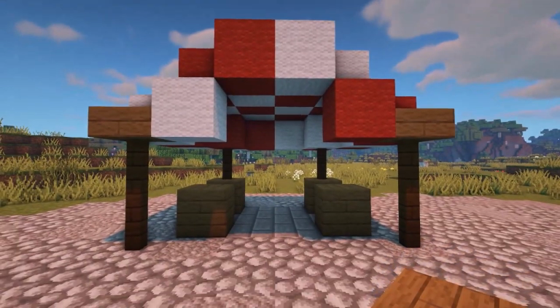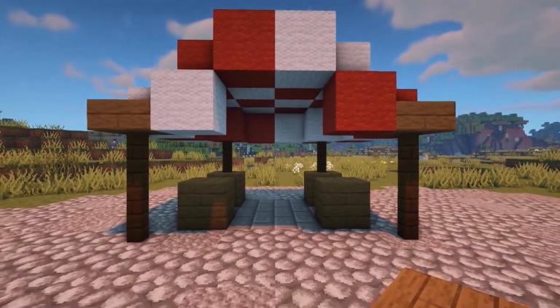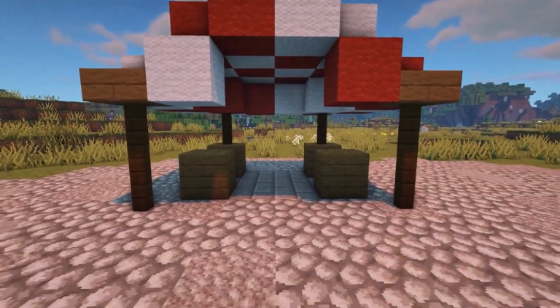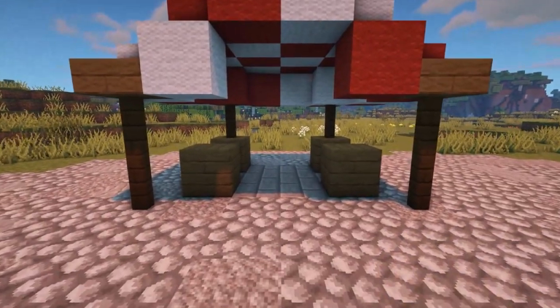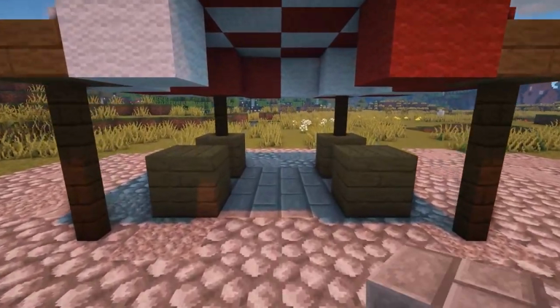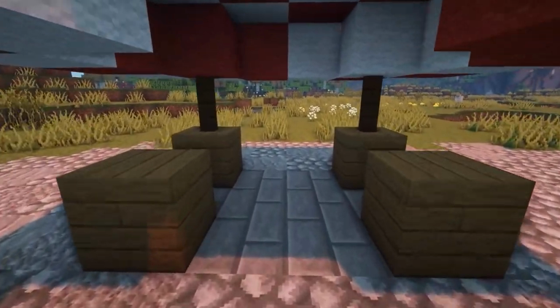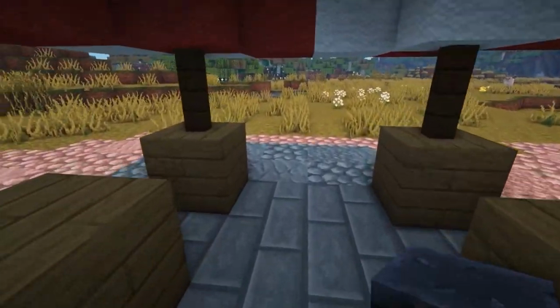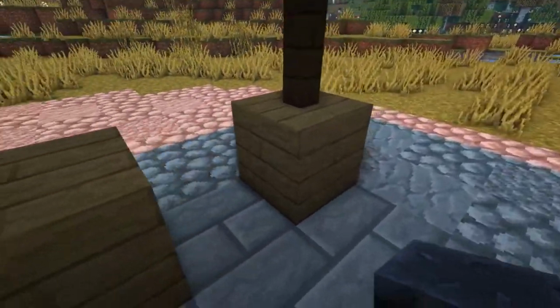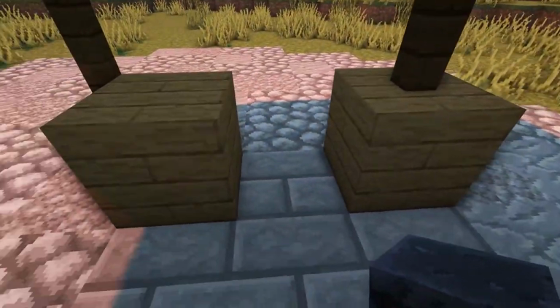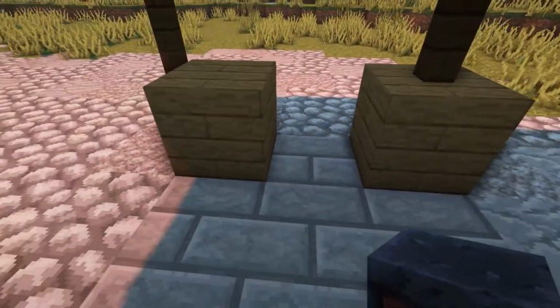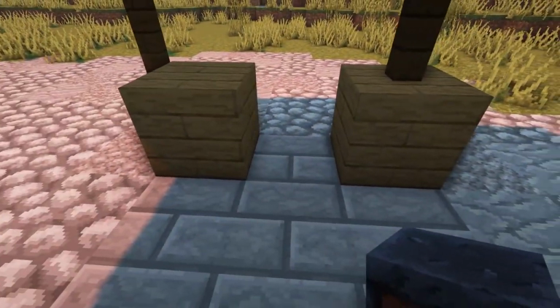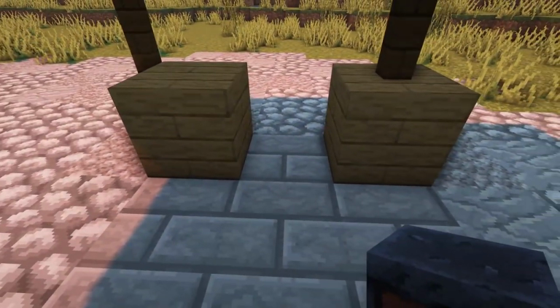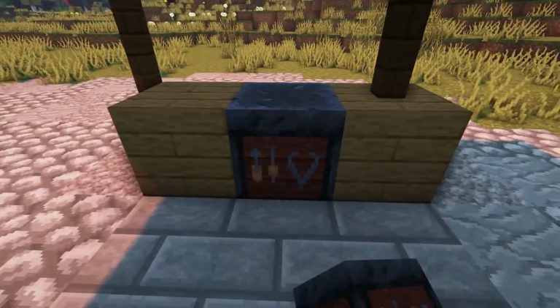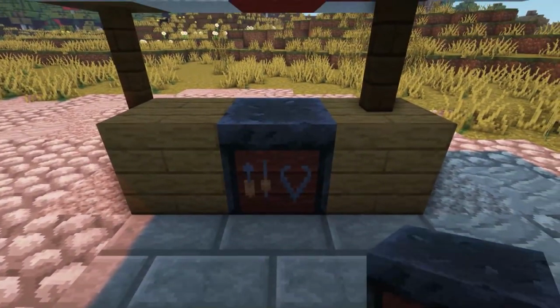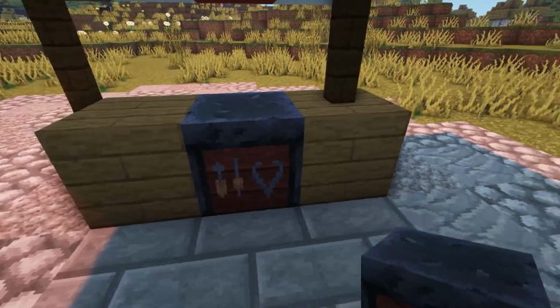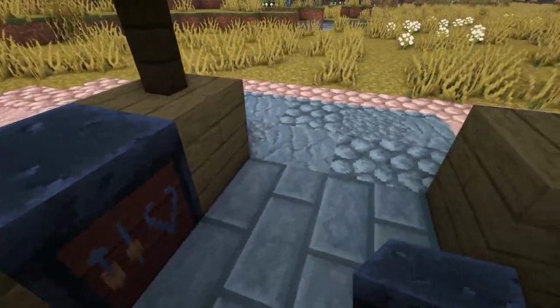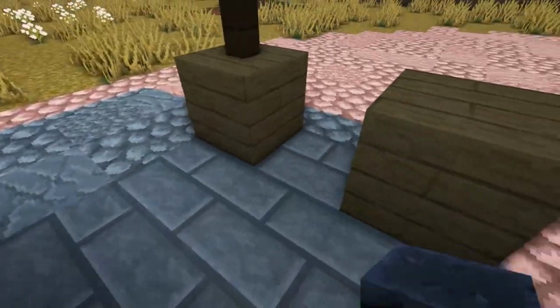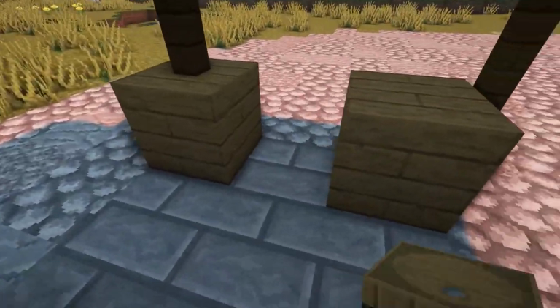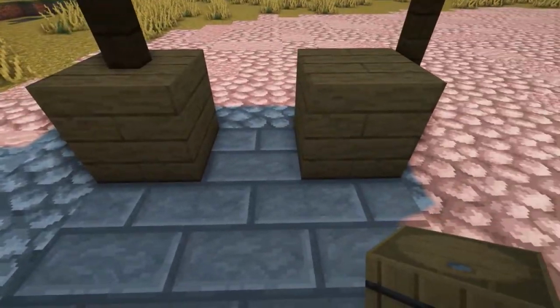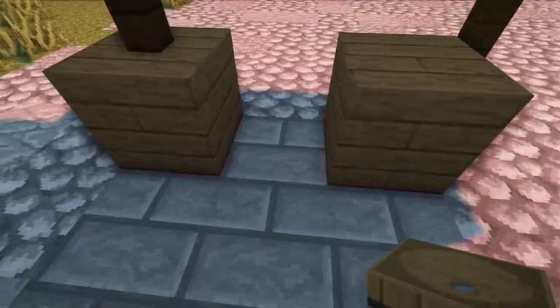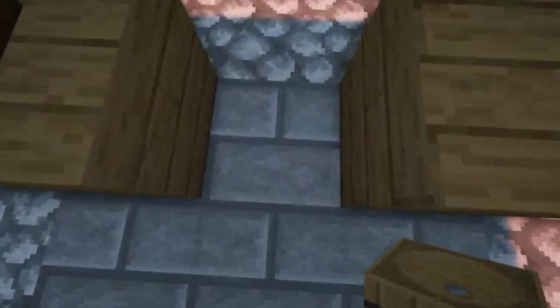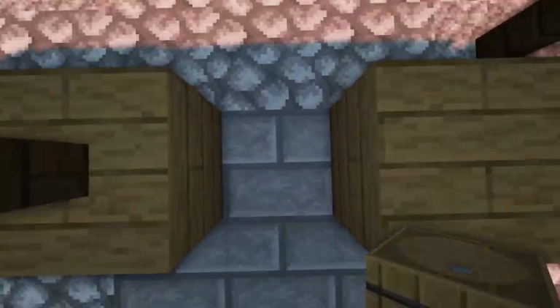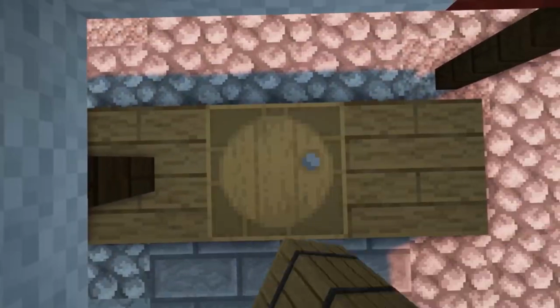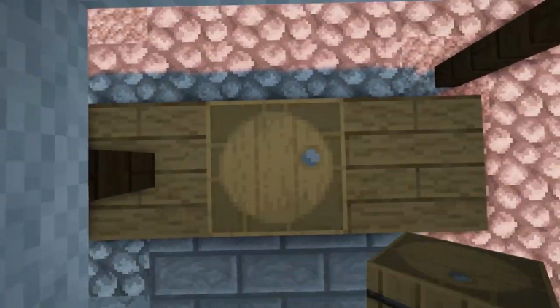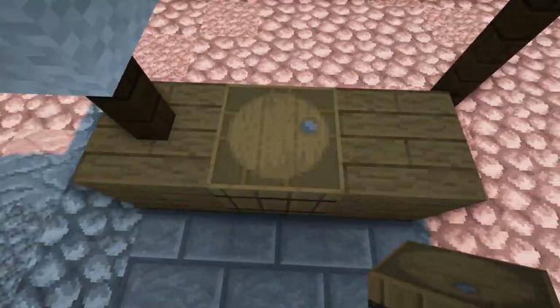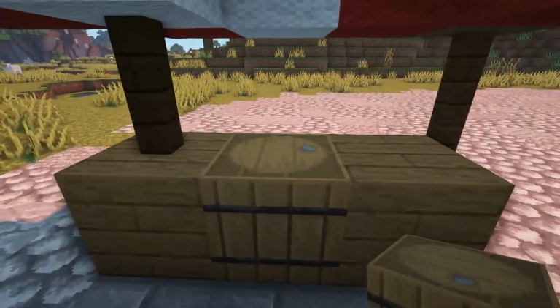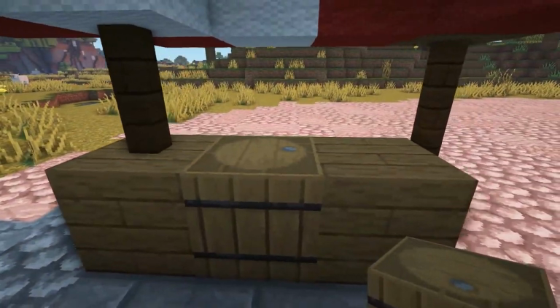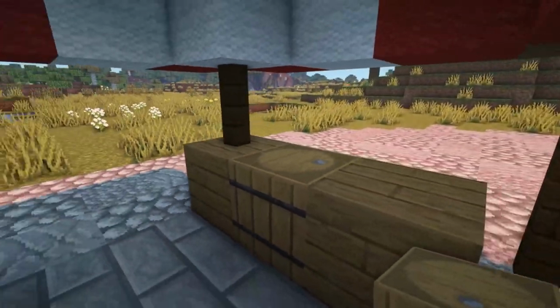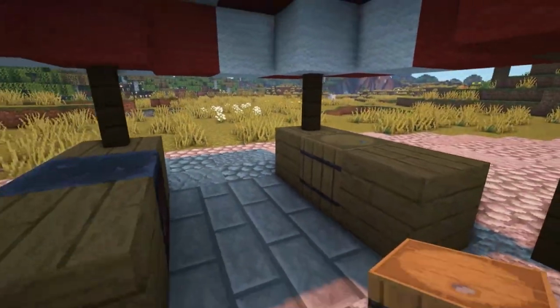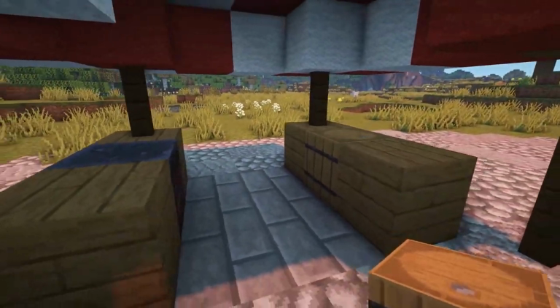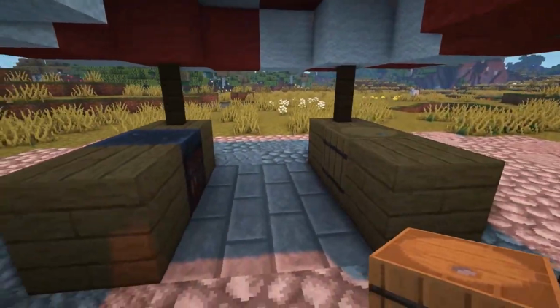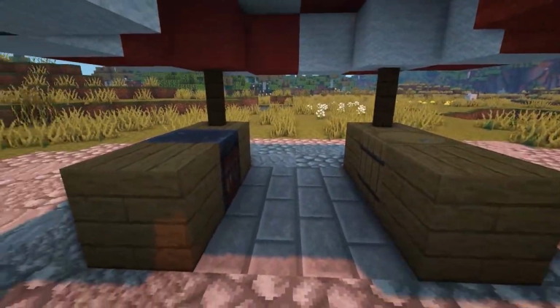Add a villager workstation here for the type of market stall you want to make. Add a barrel on the other side, but make sure the villager does not use this as its workstation.